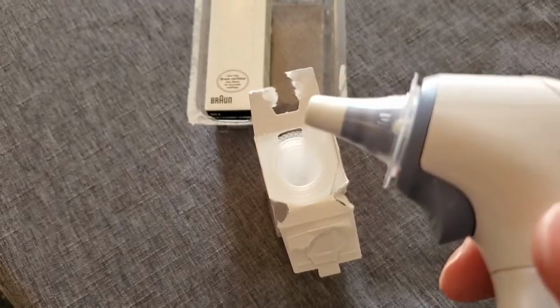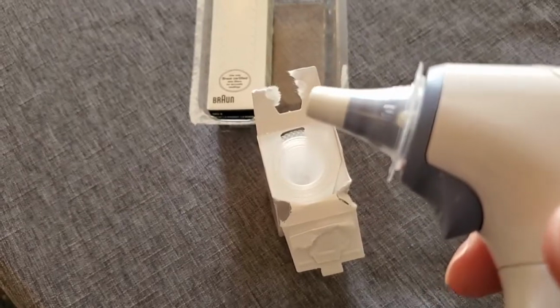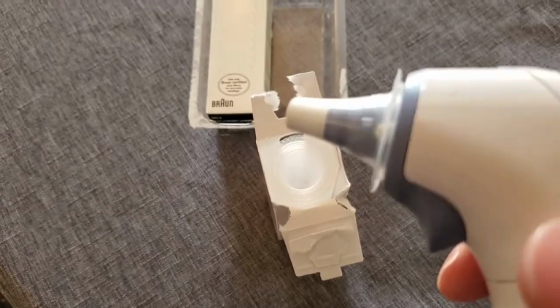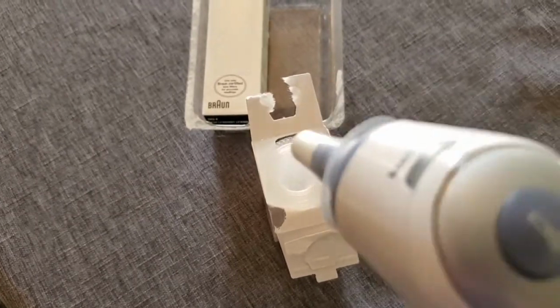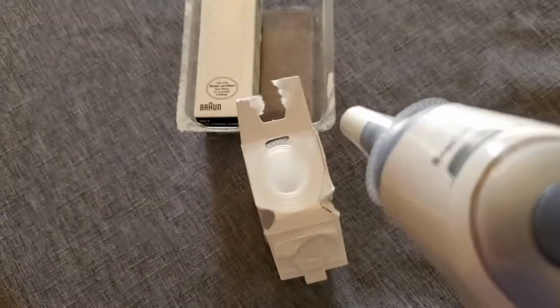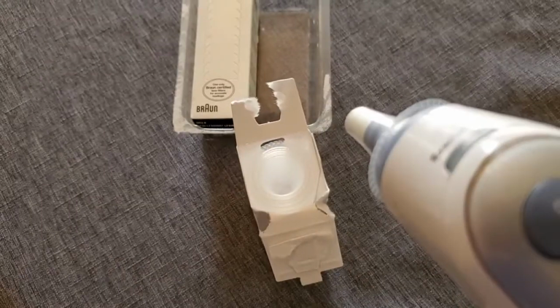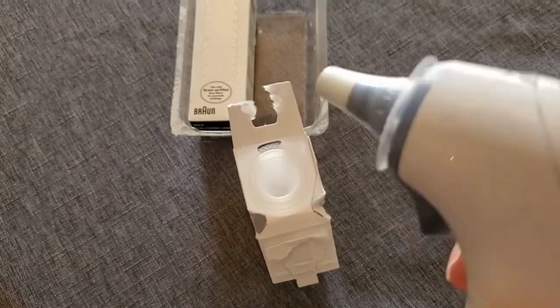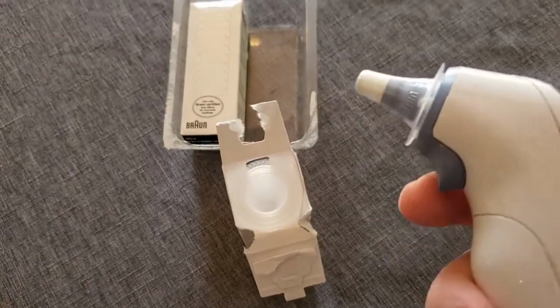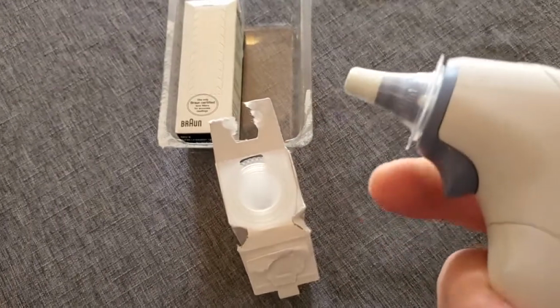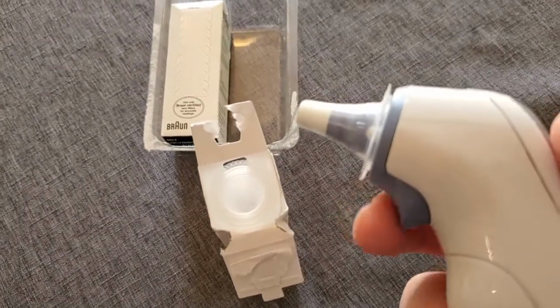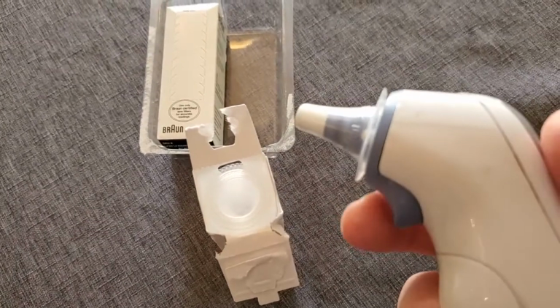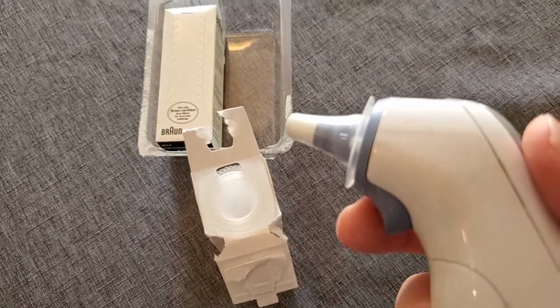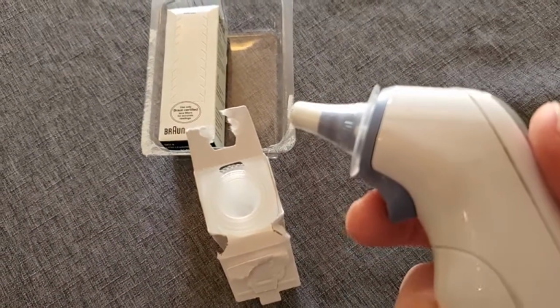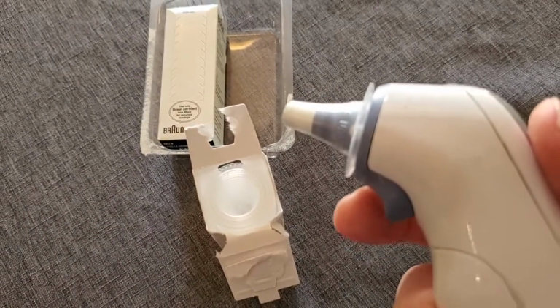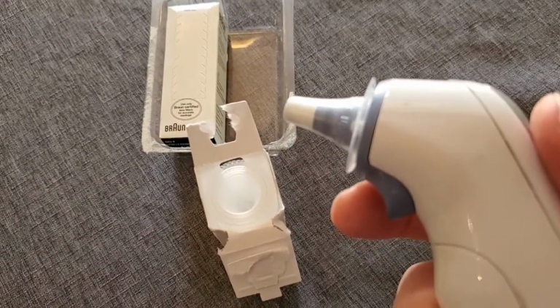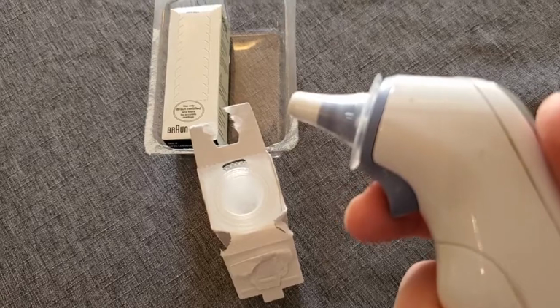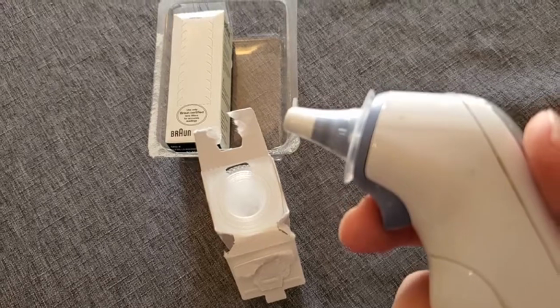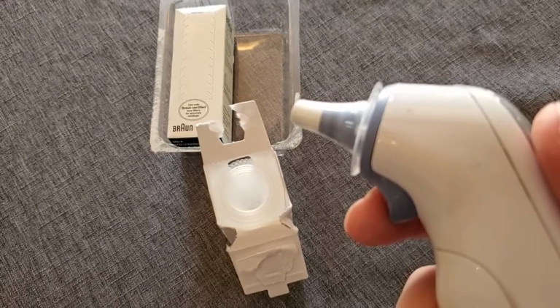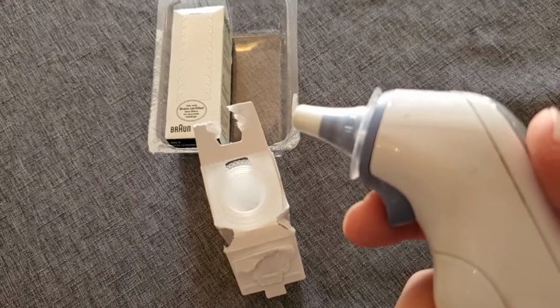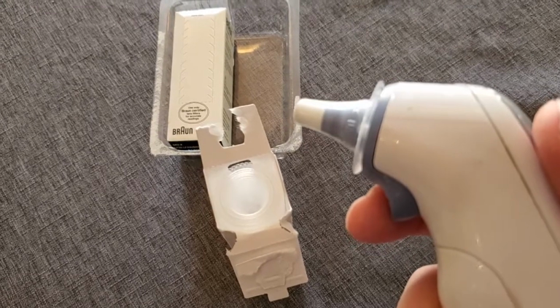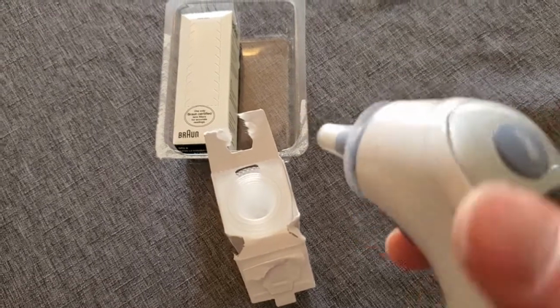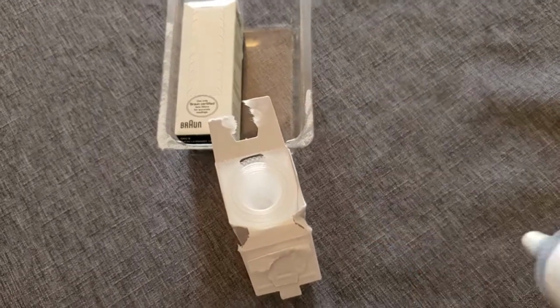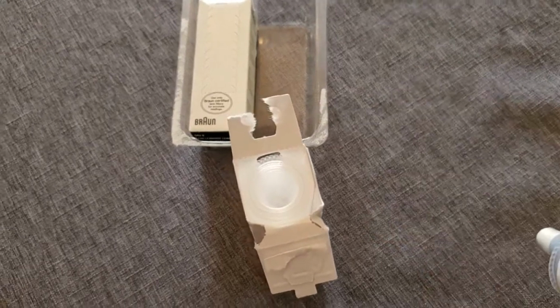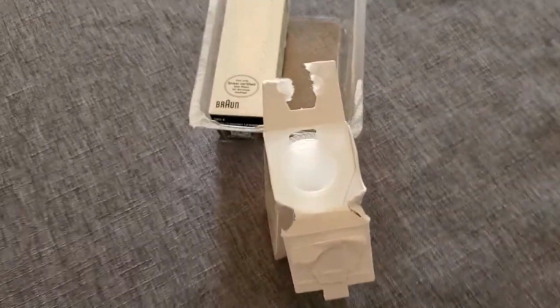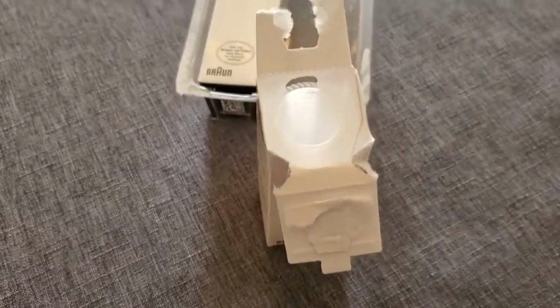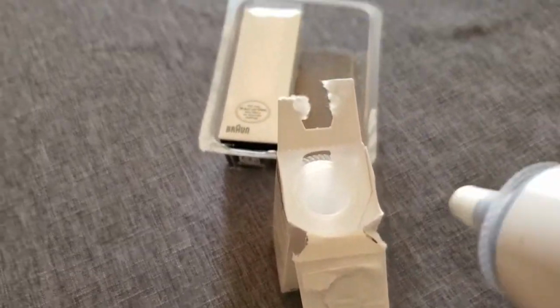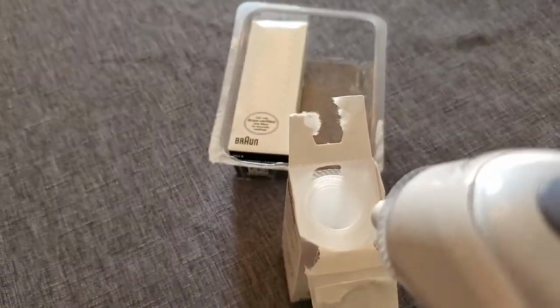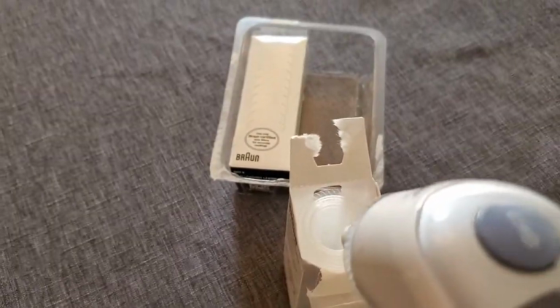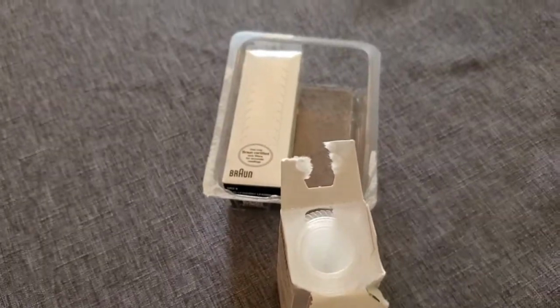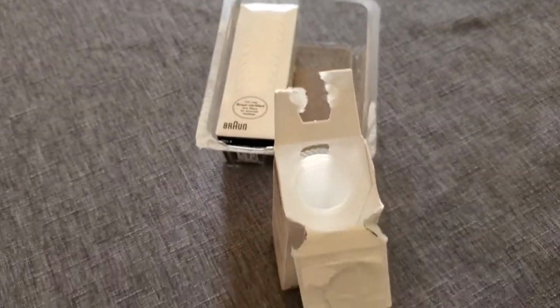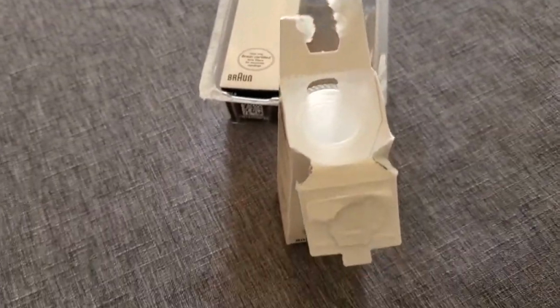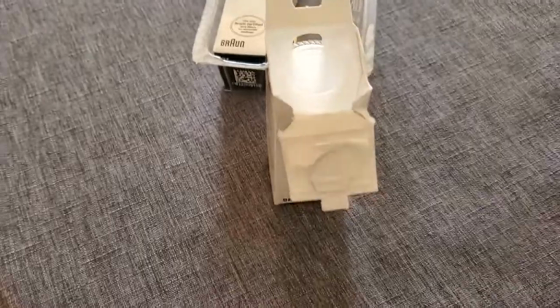That's covered up. You can use this to take a temperature reading, and then when you're done, you're just going to press that button to eject it, throw that away, and the next time you want to use it, you can just press it in and get another probe cover.